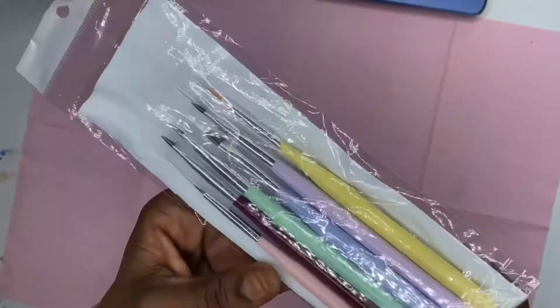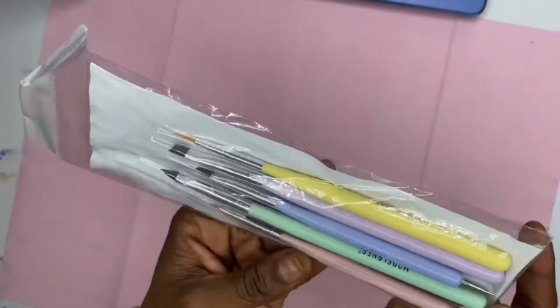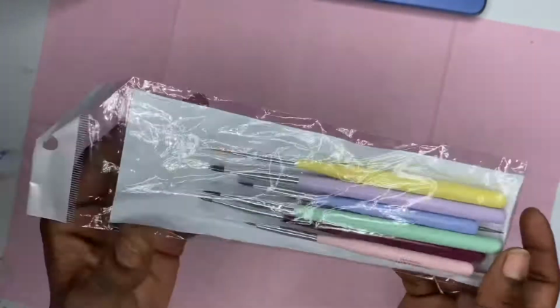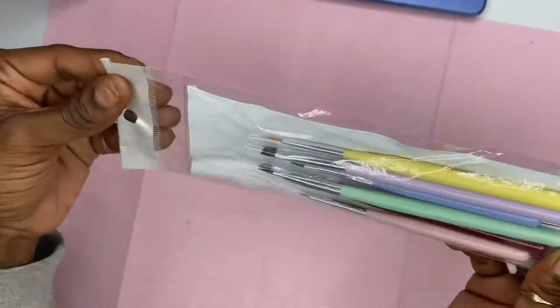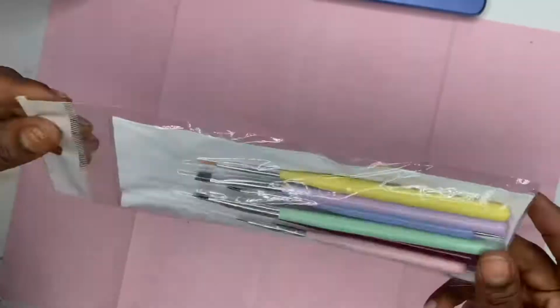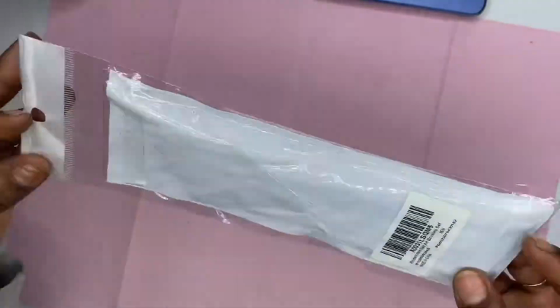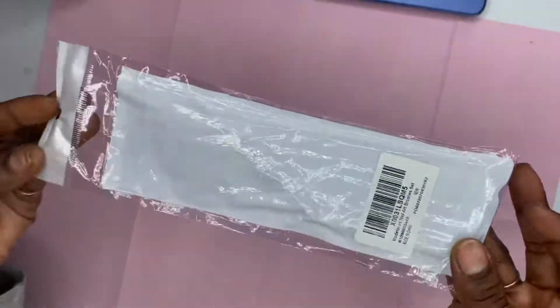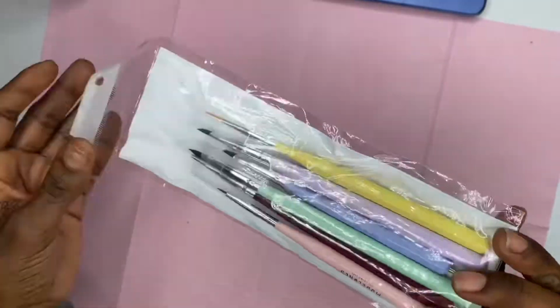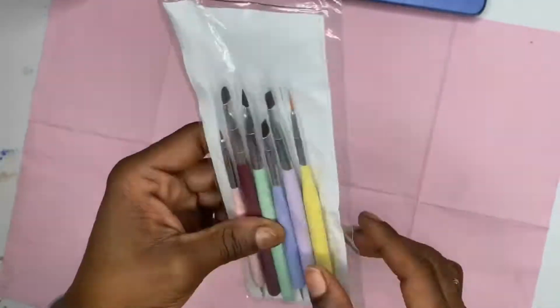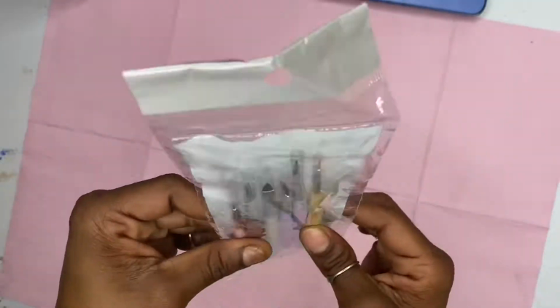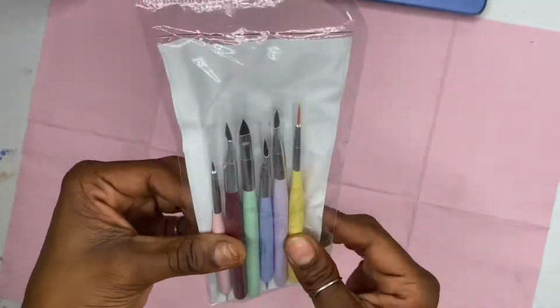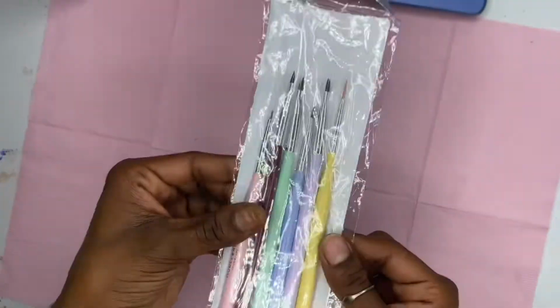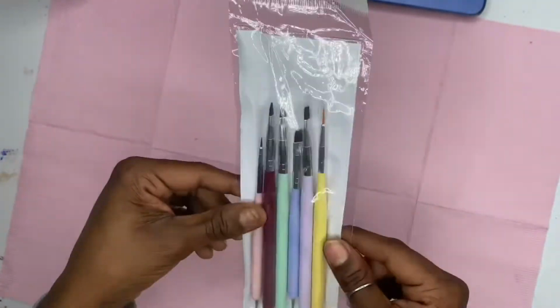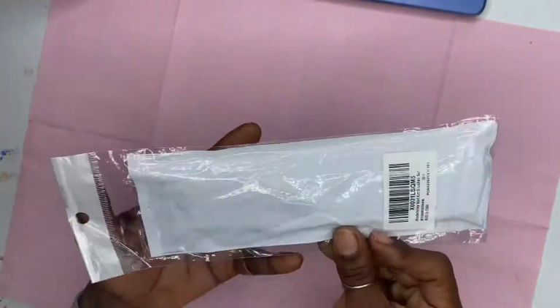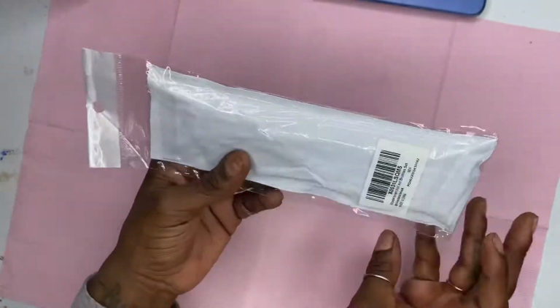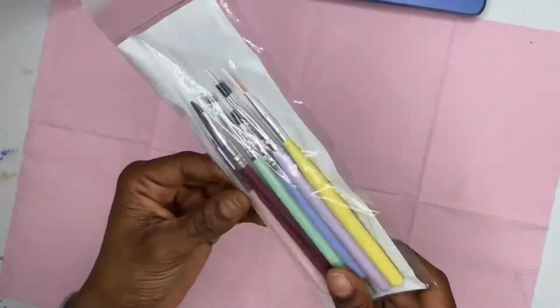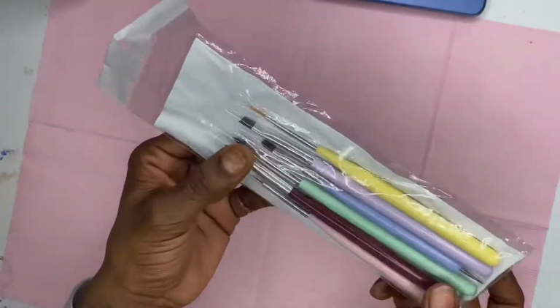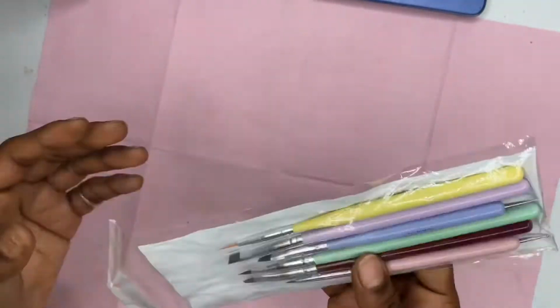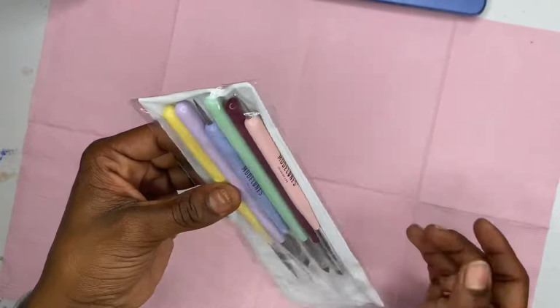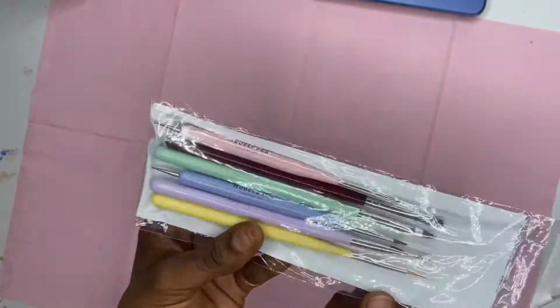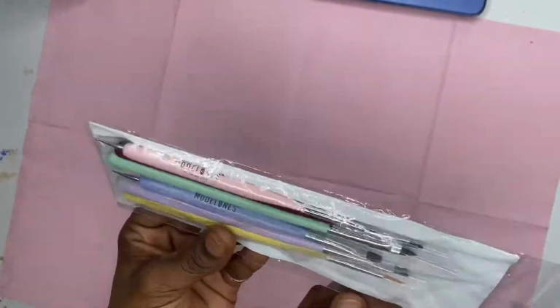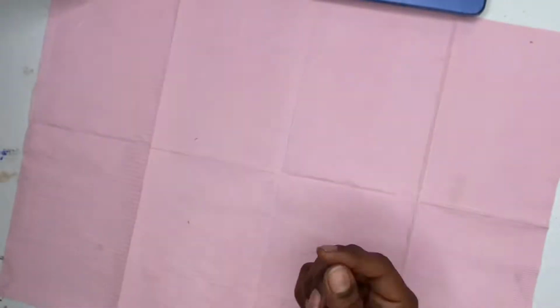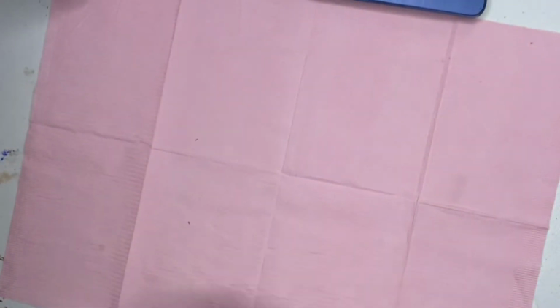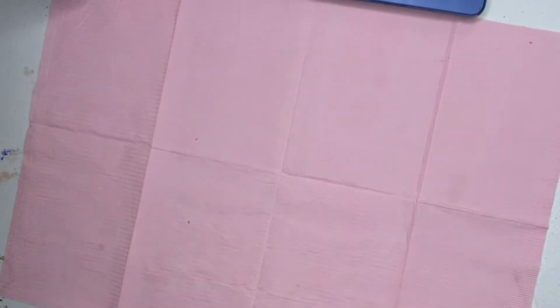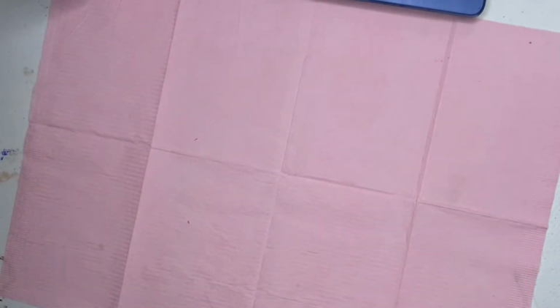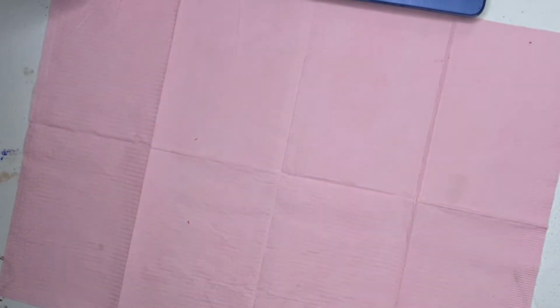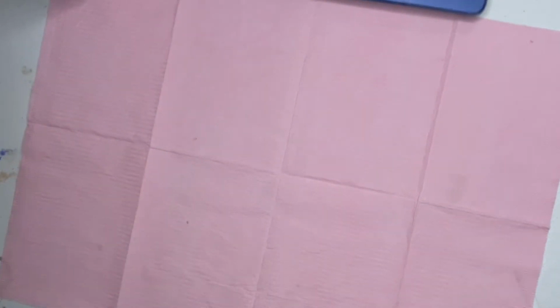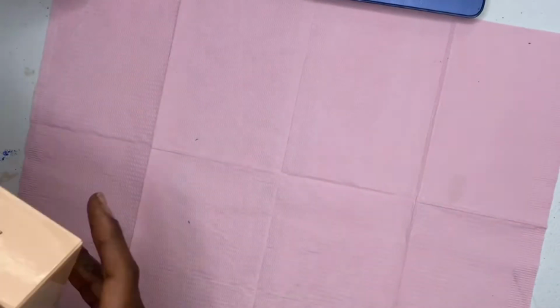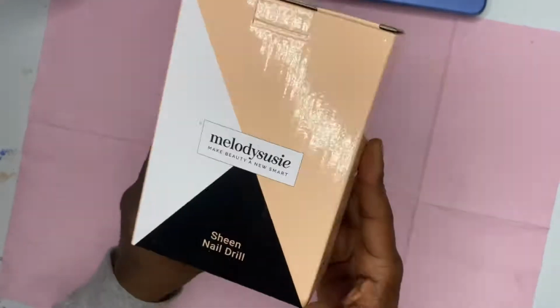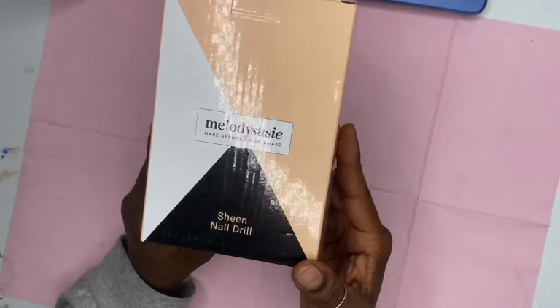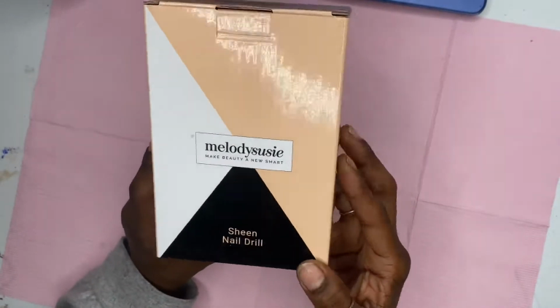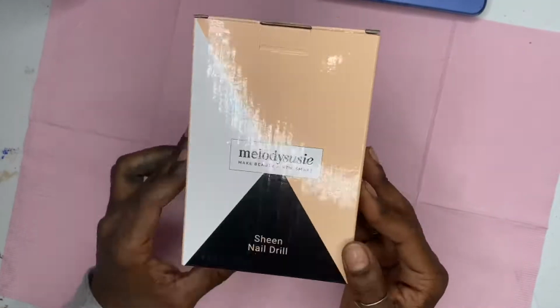The next thing is these Model One nail design brushes. I've actually liked them, and I actually use one of these Model One brushes as an applicator for my poly gel.